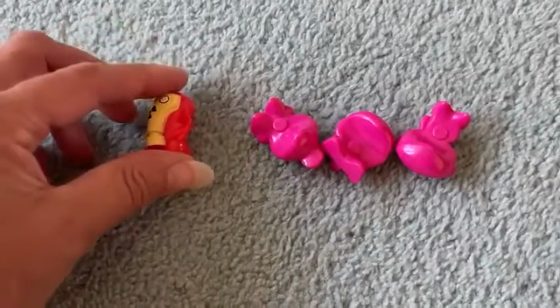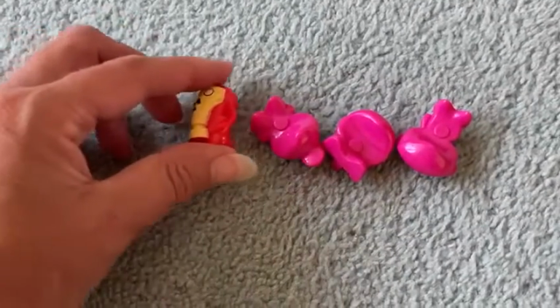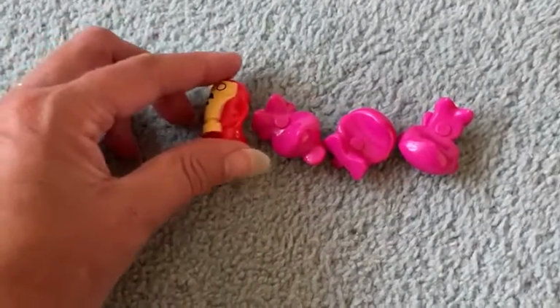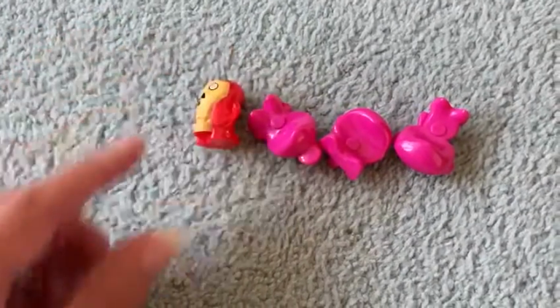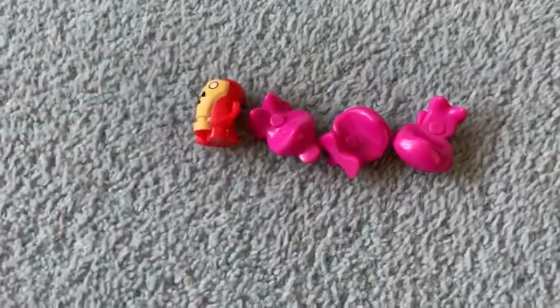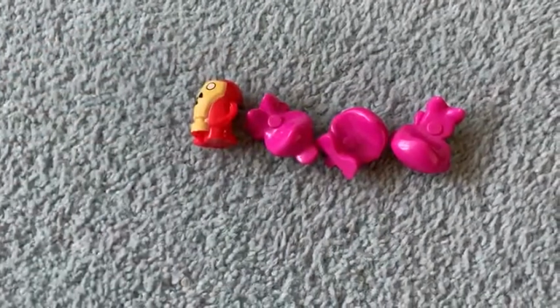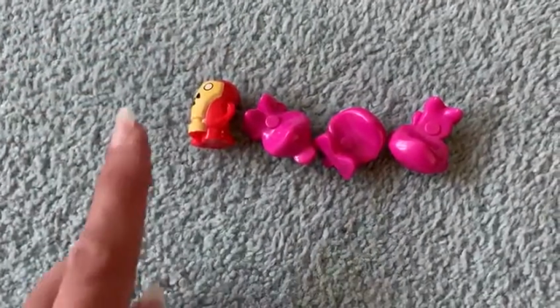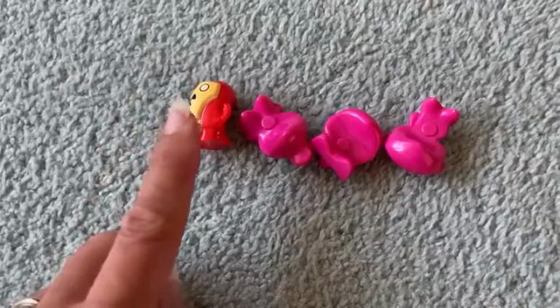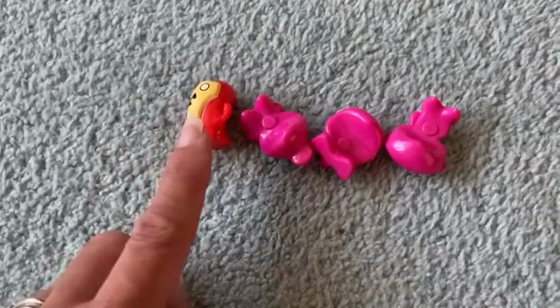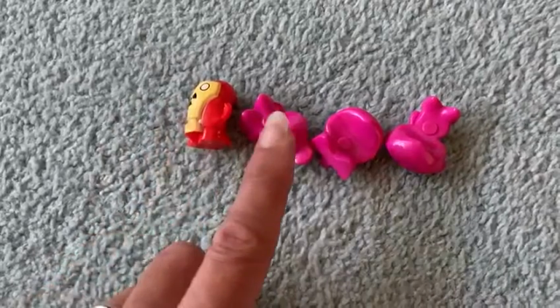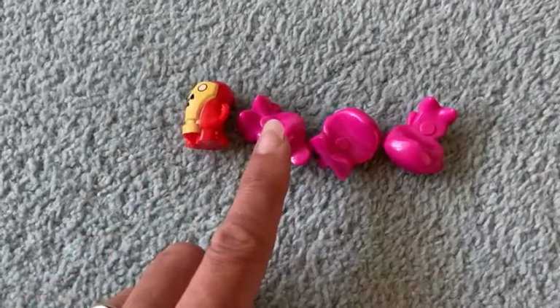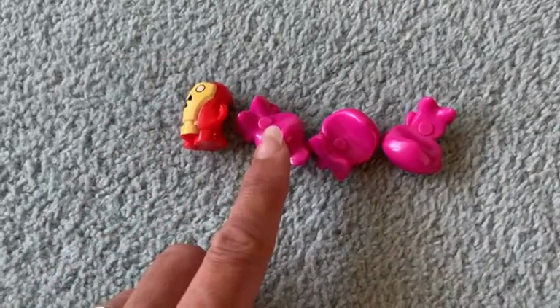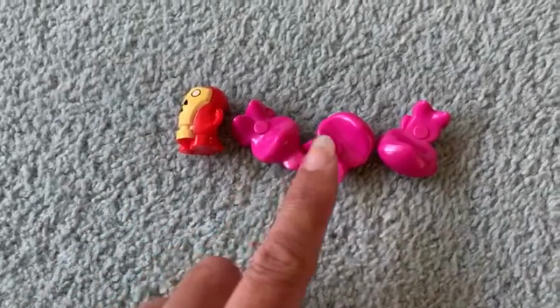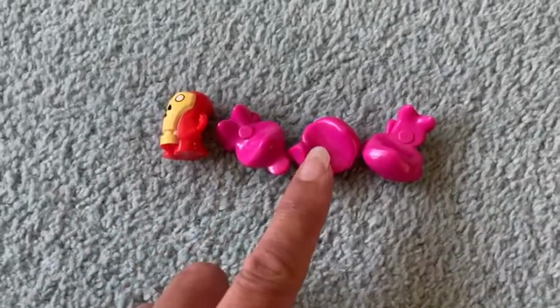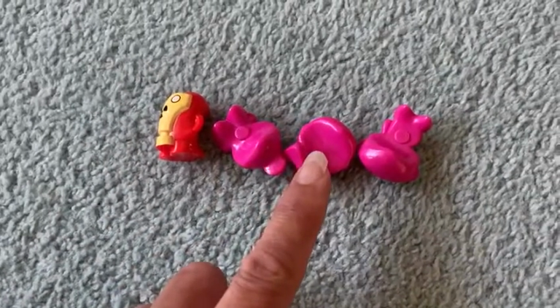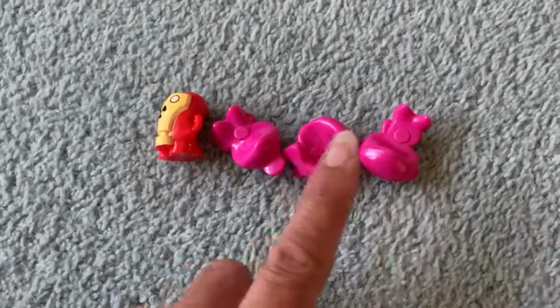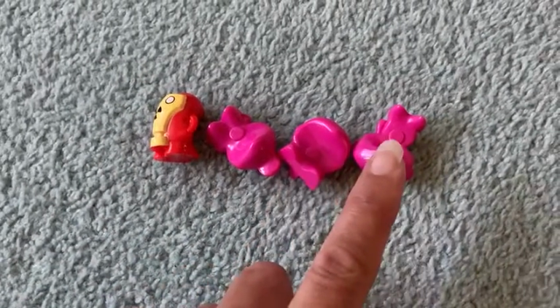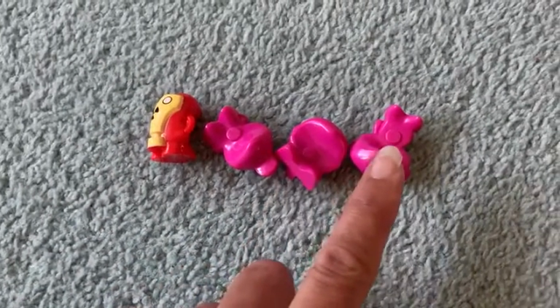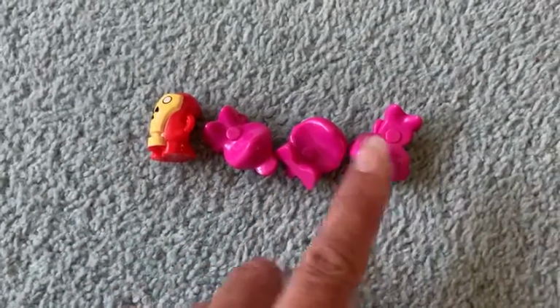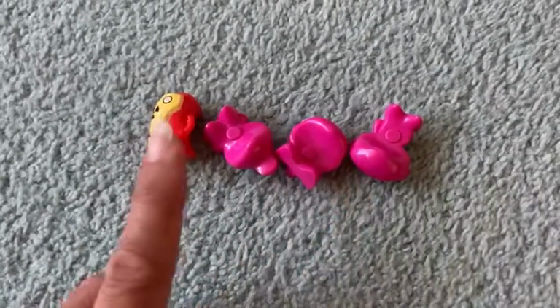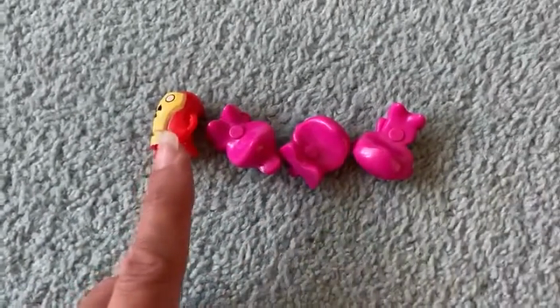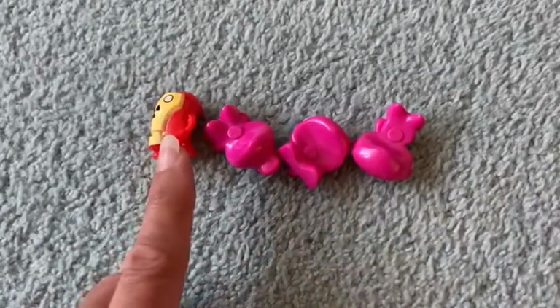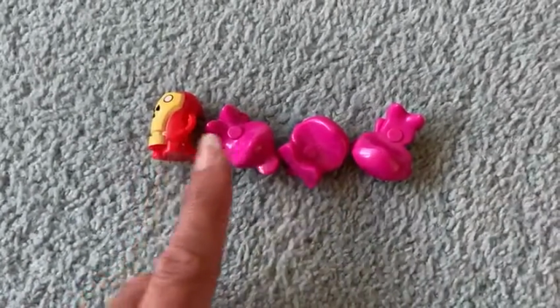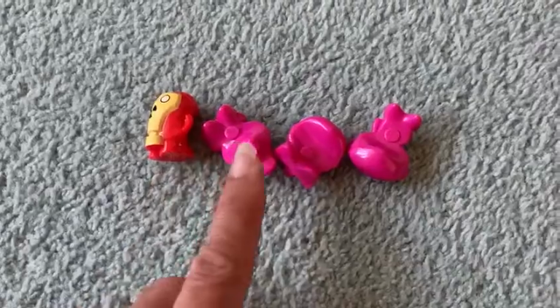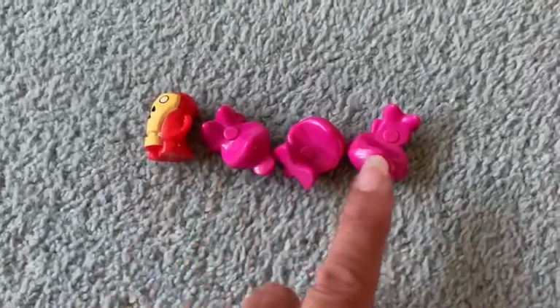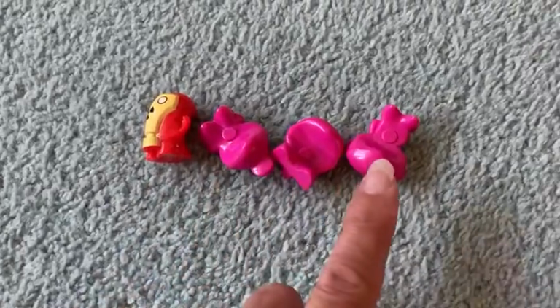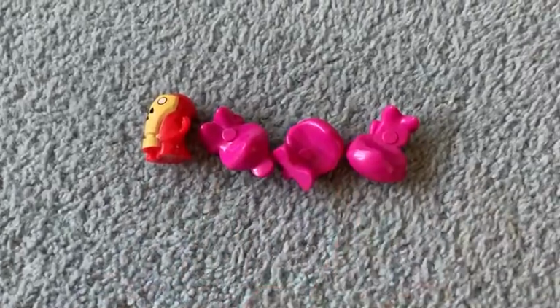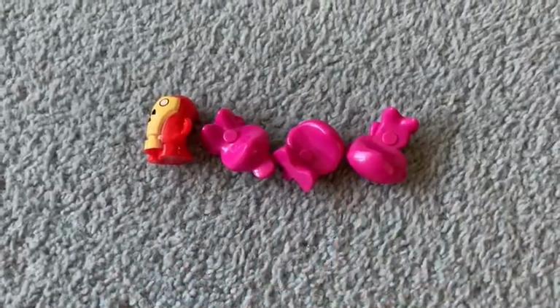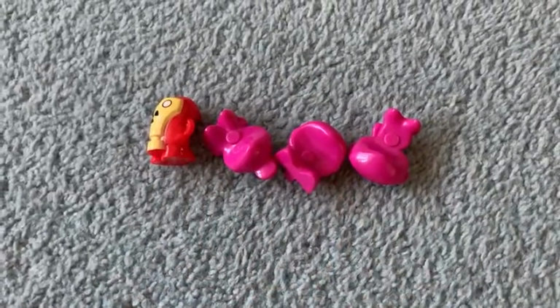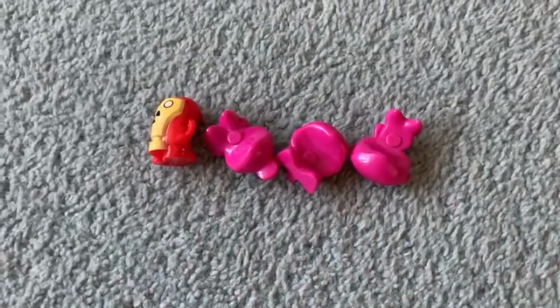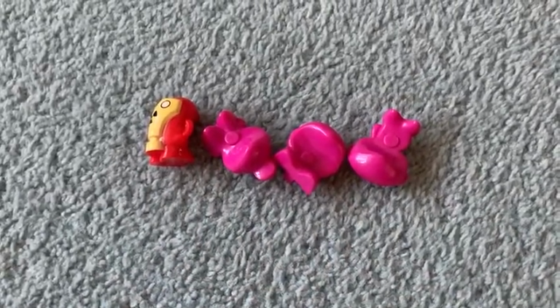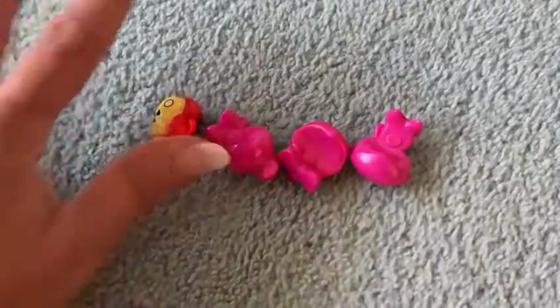Shall we count them and see? One, two, three, four. So one and three equals four. Well done.